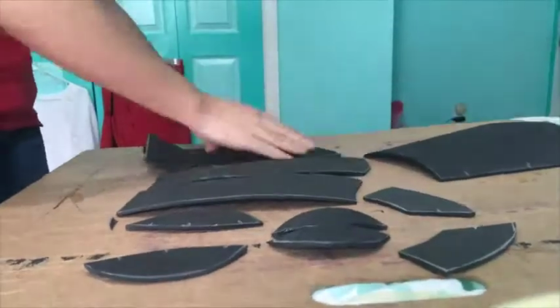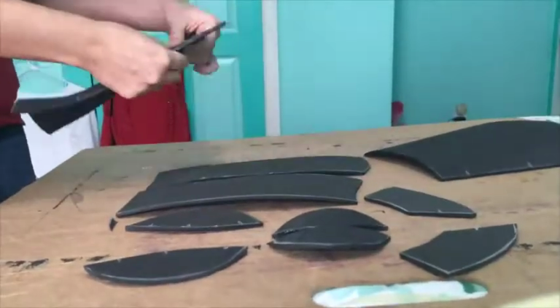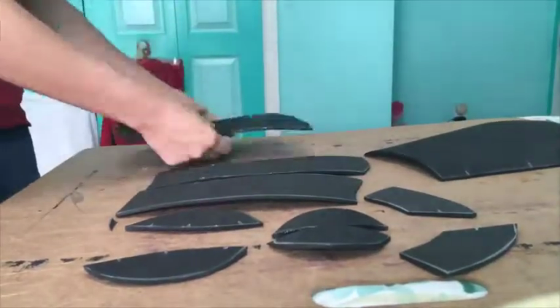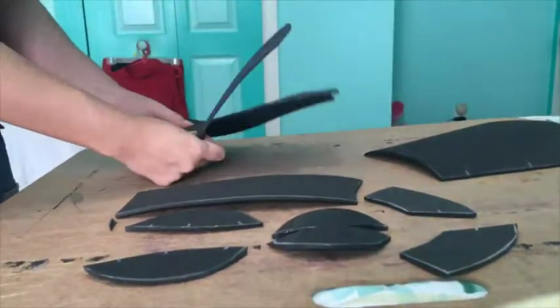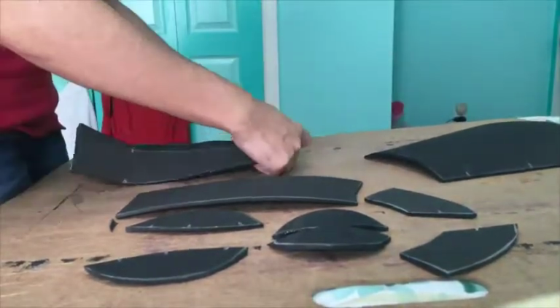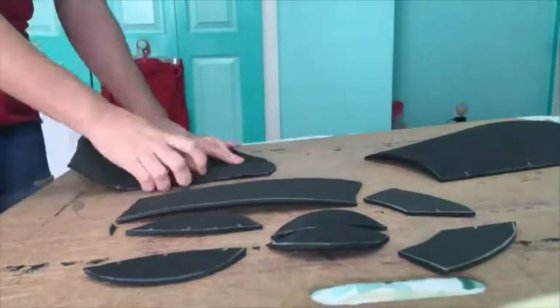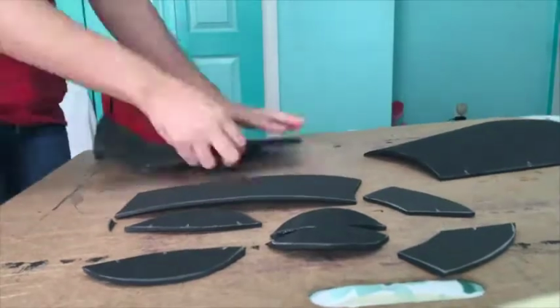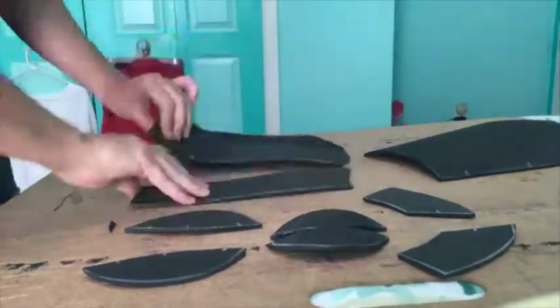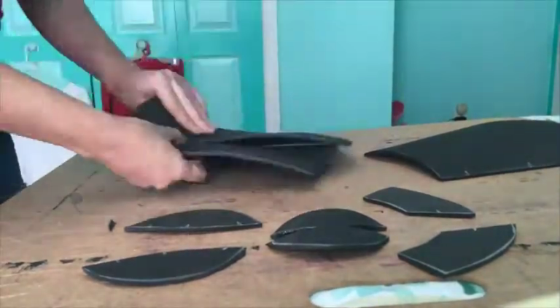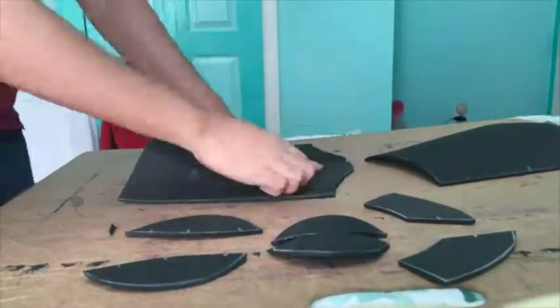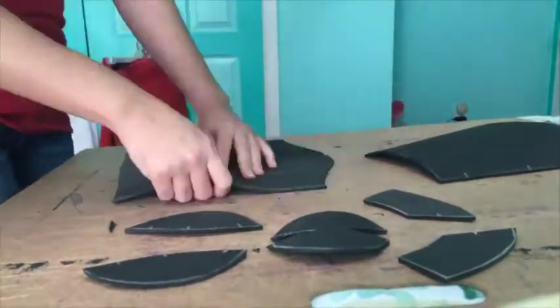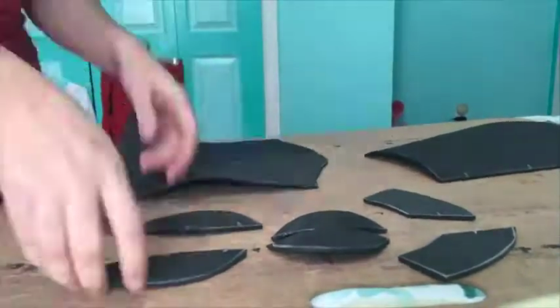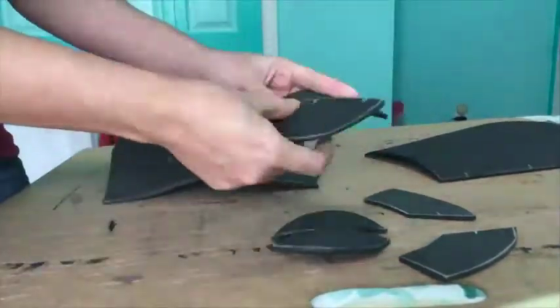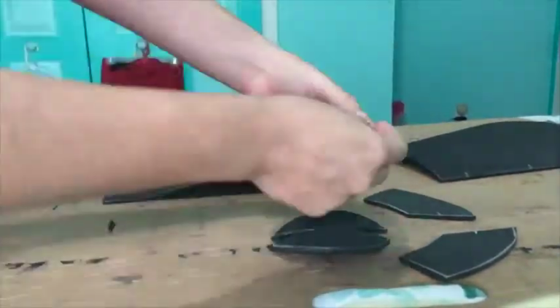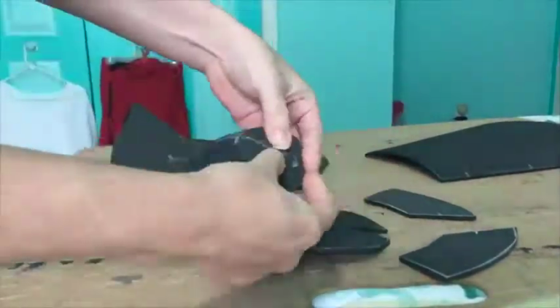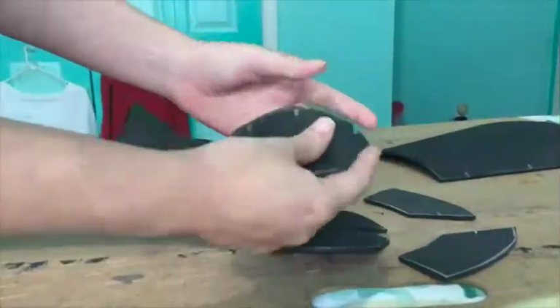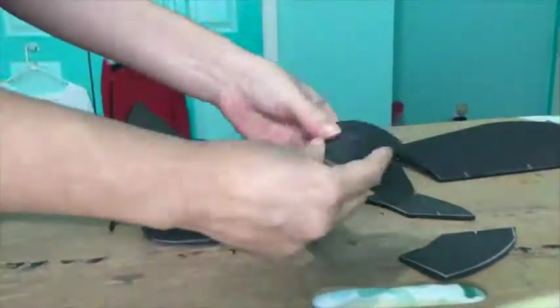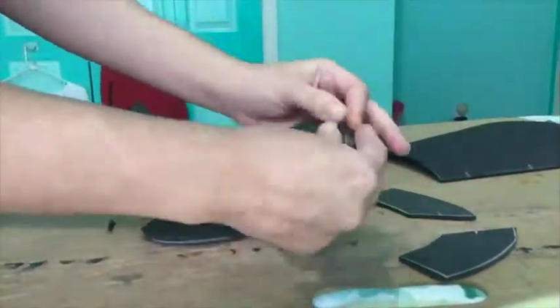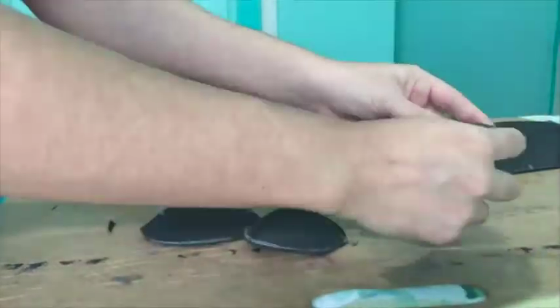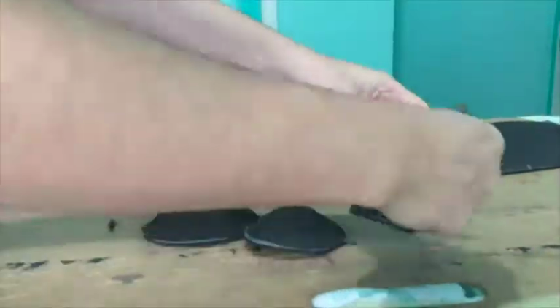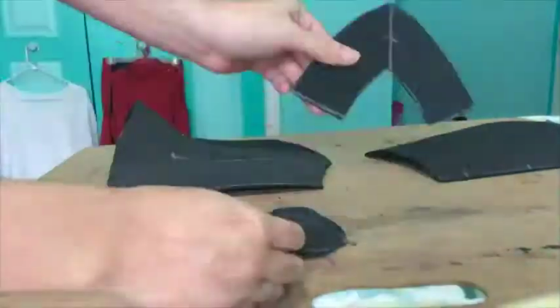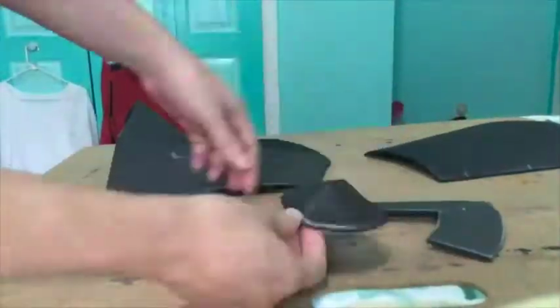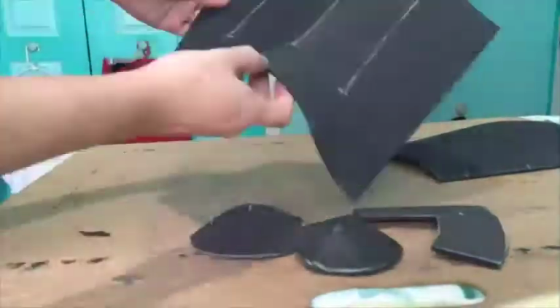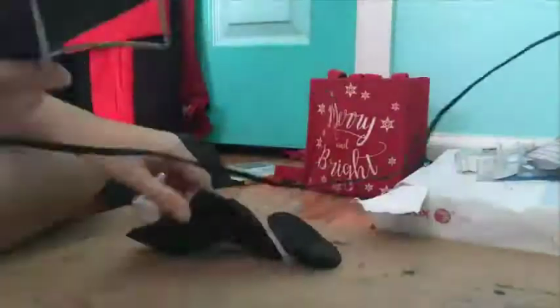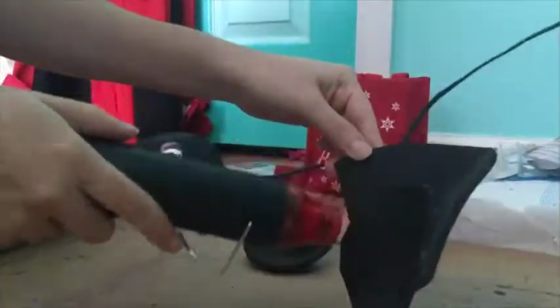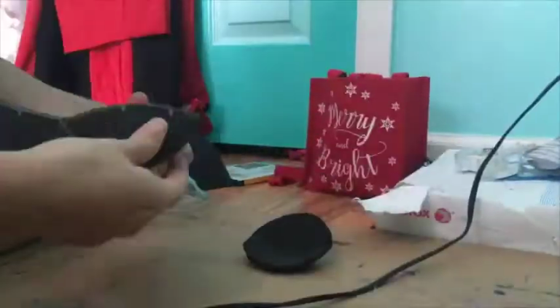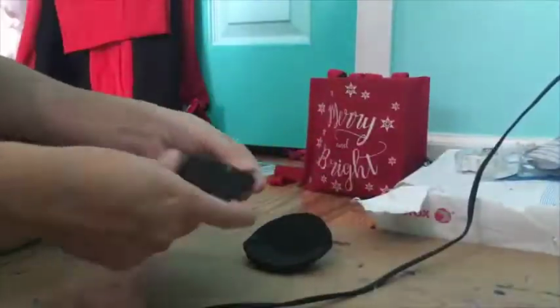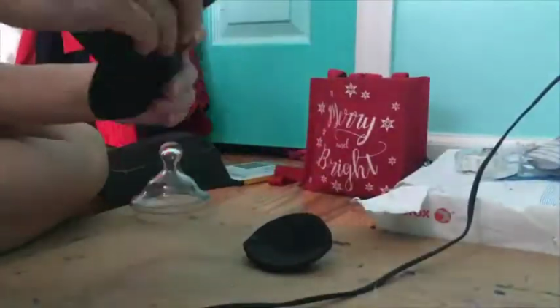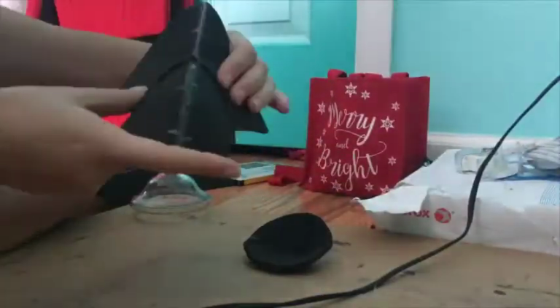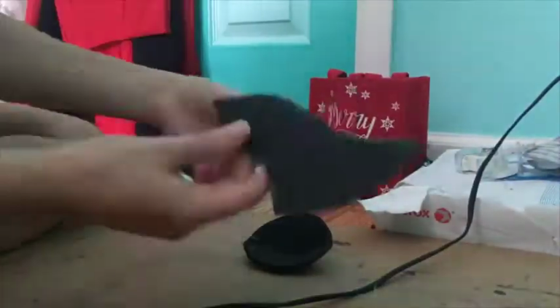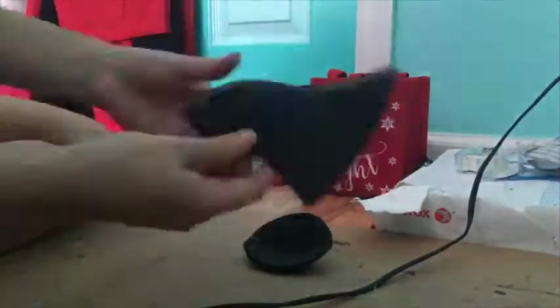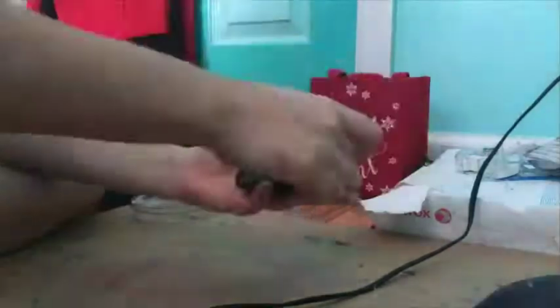As soon as my glue was tacky, I pieced together my gauntlet, starting with the bracer and then the elbow guard. In total, I went from 18 pieces down to 6 pieces — a minor miscalculation on my part.